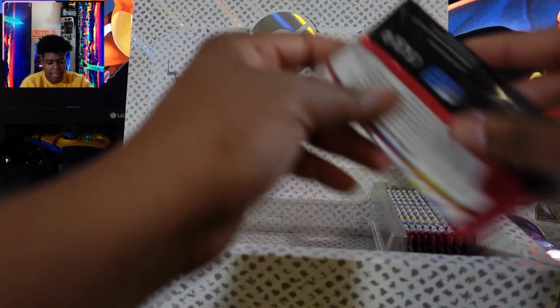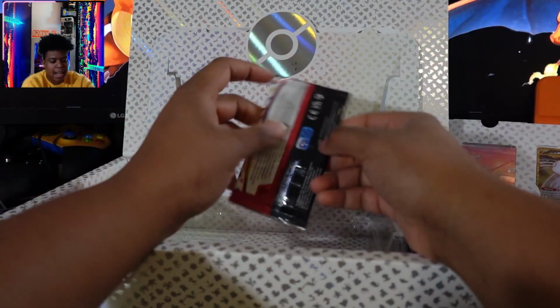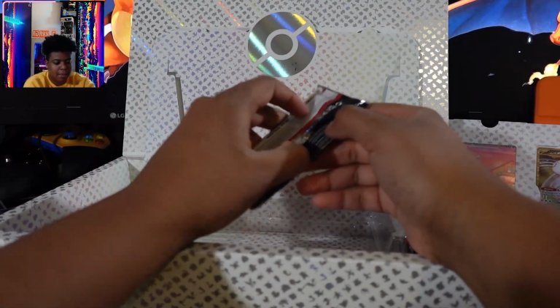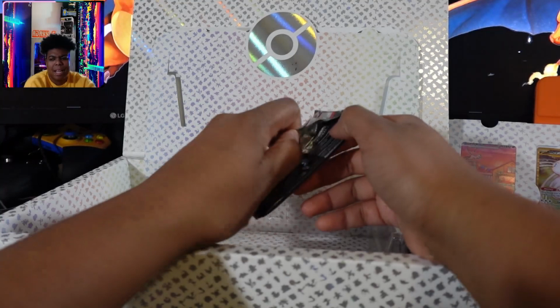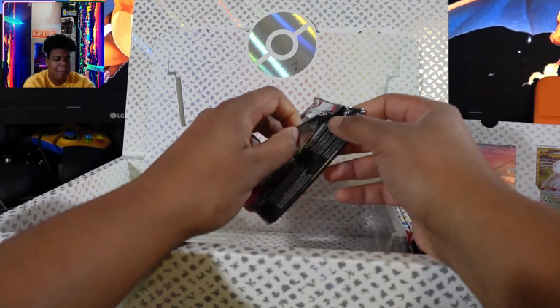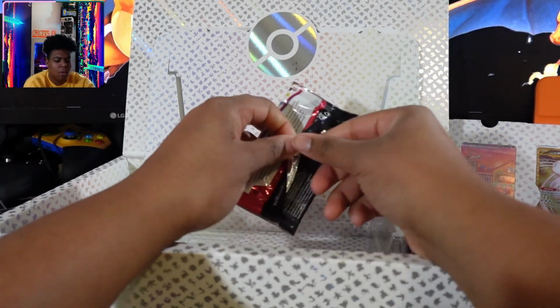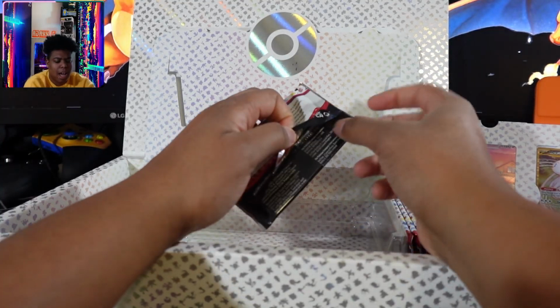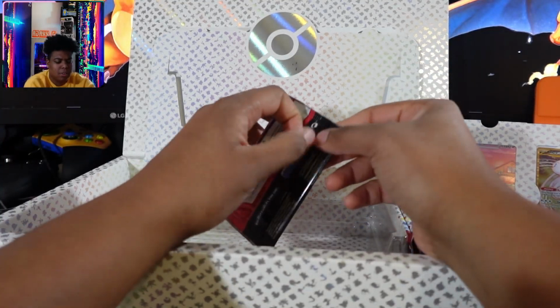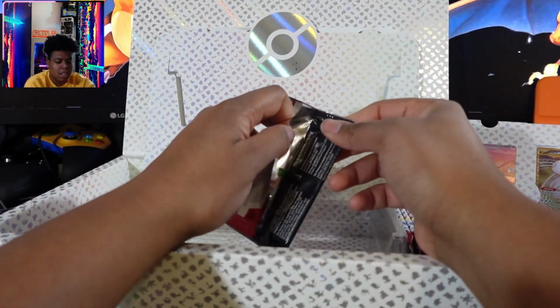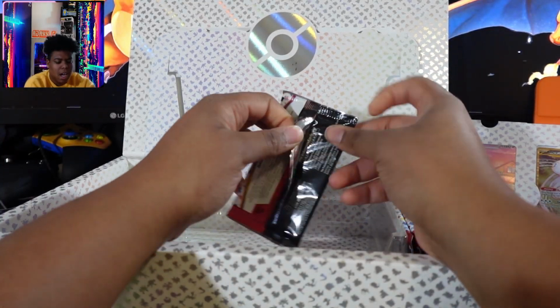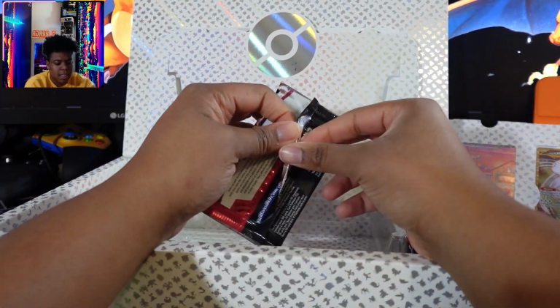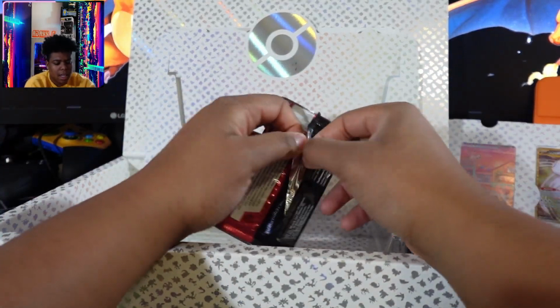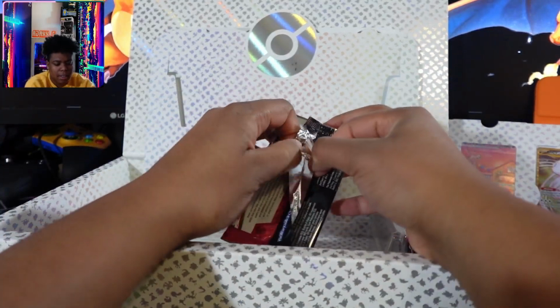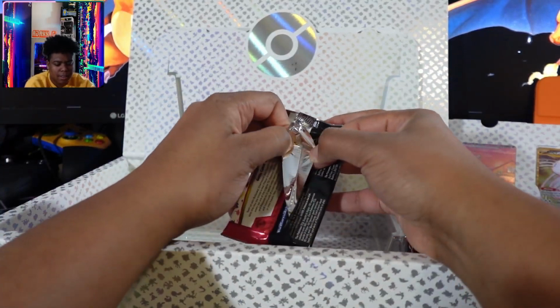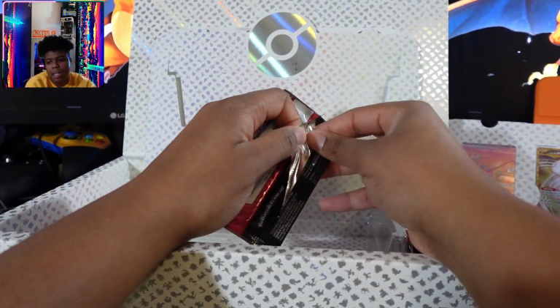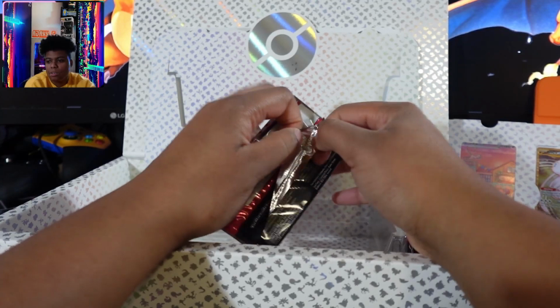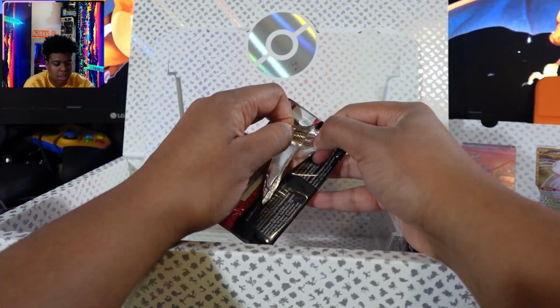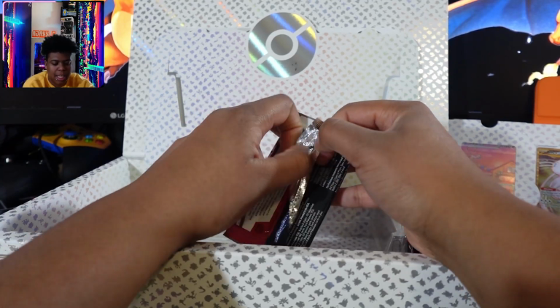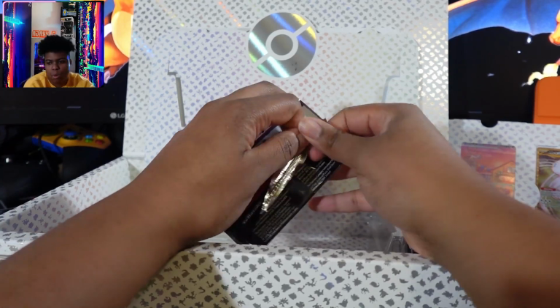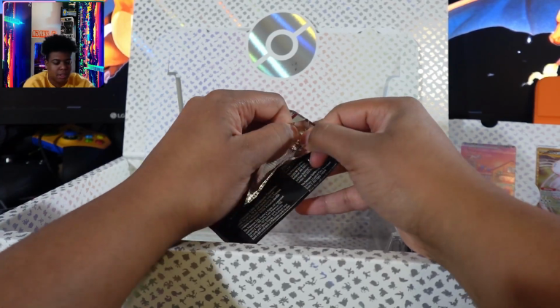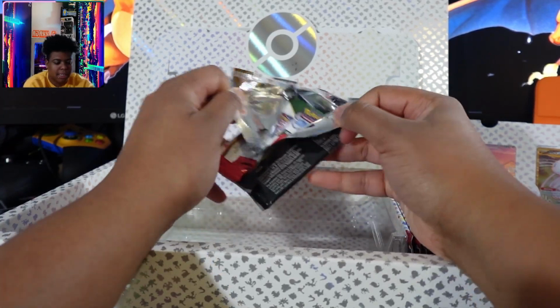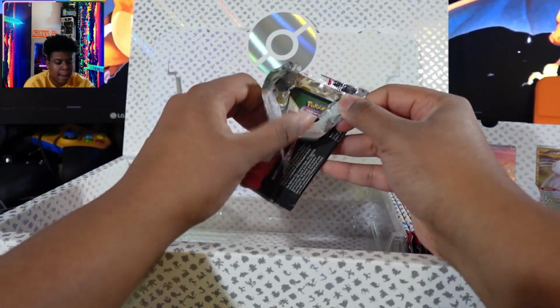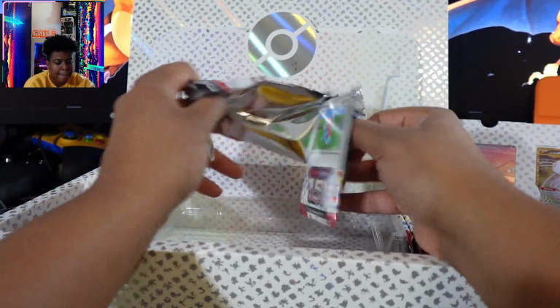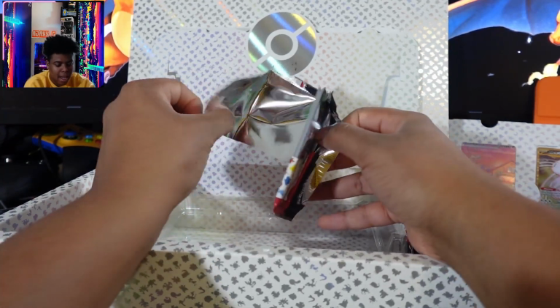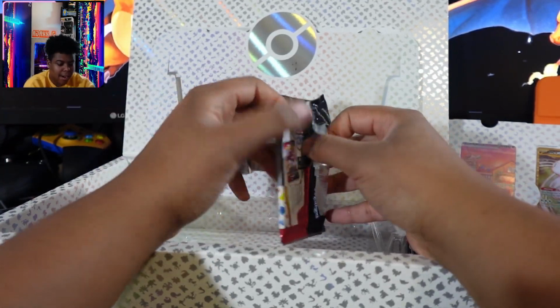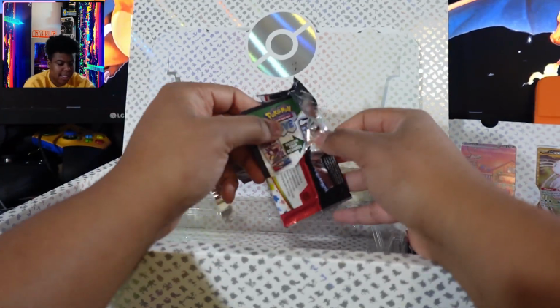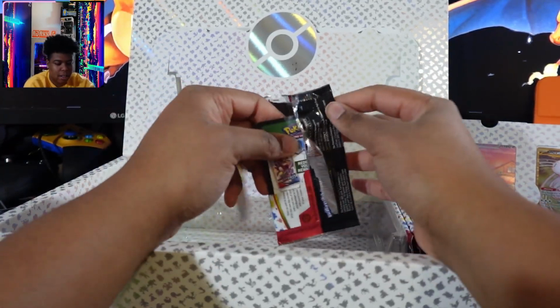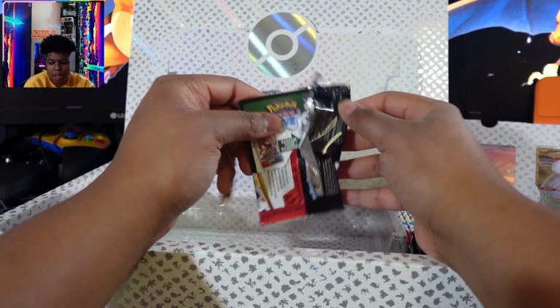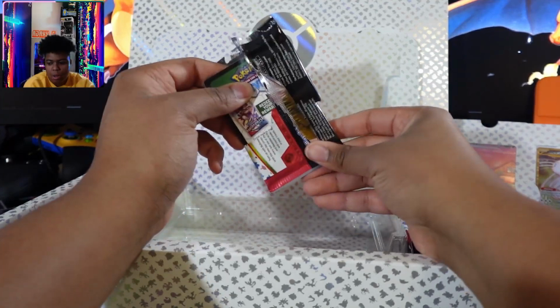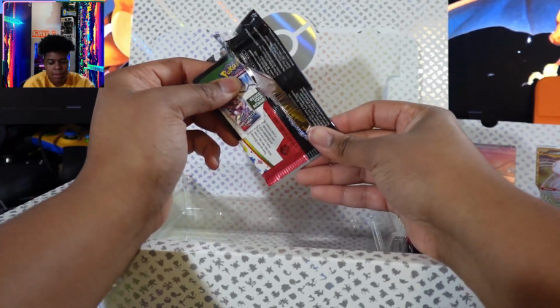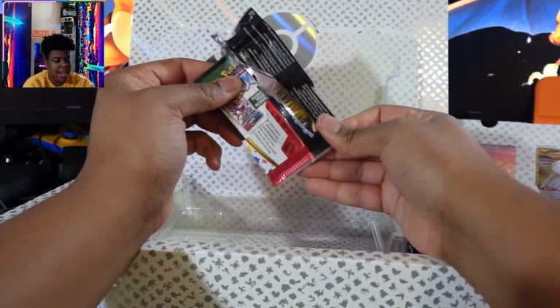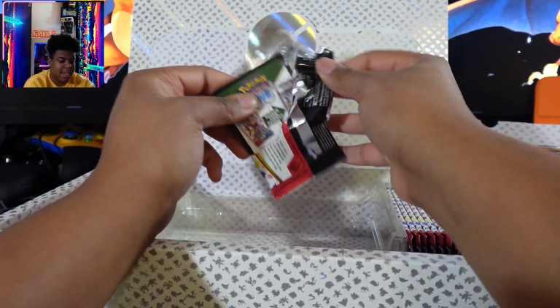I think I'm trying to make my binder all holos, honestly, and non-holos are just going to be in like one box or something like that.